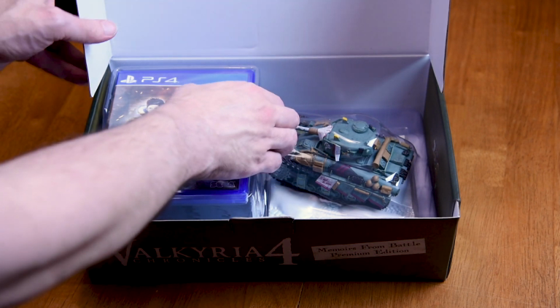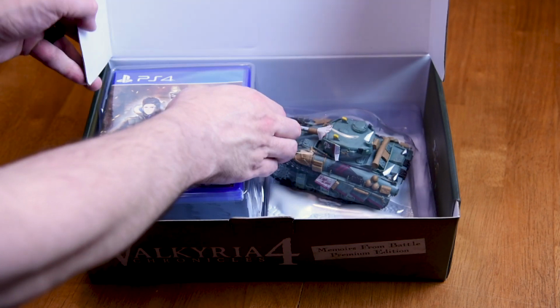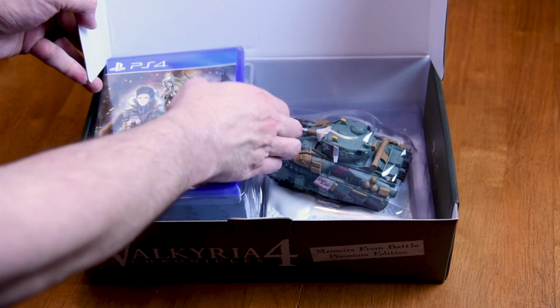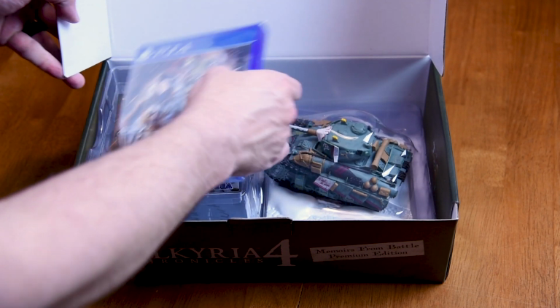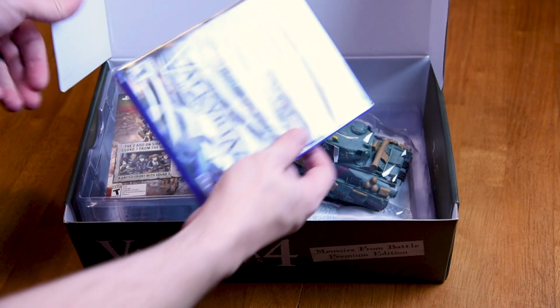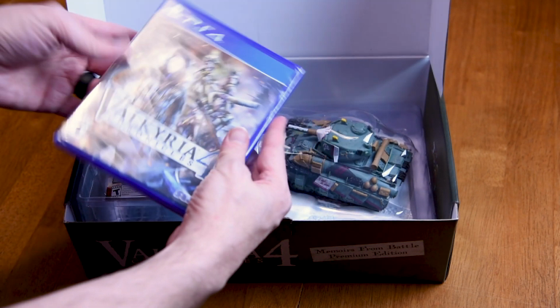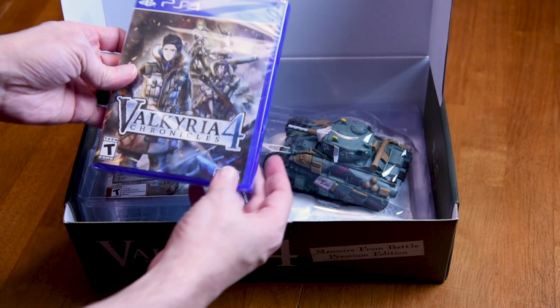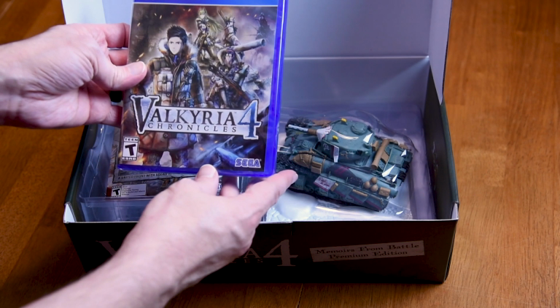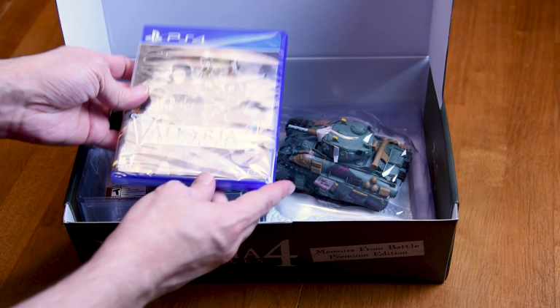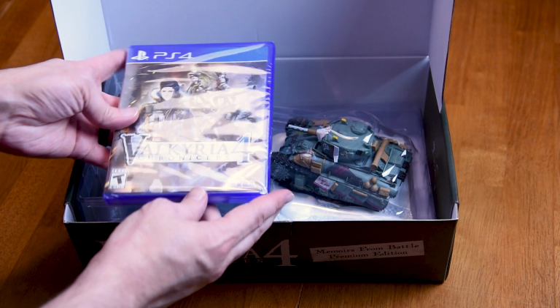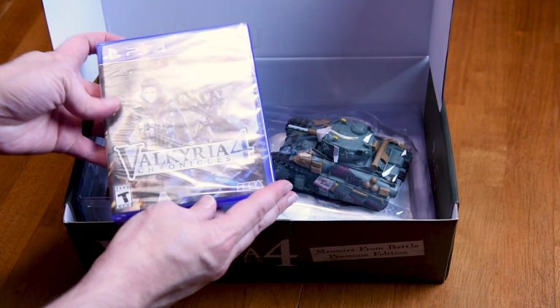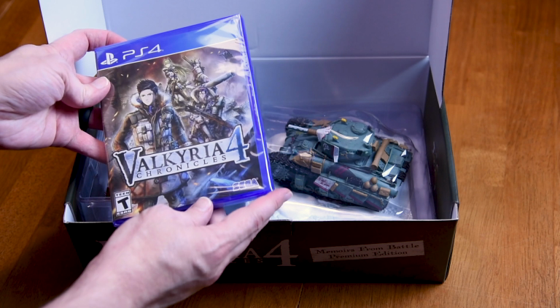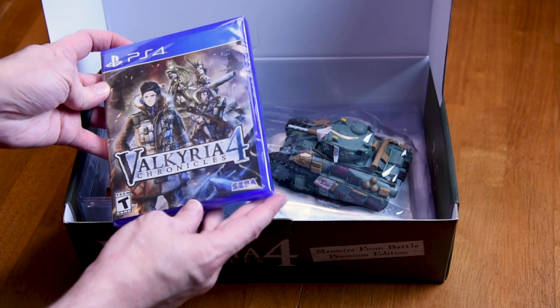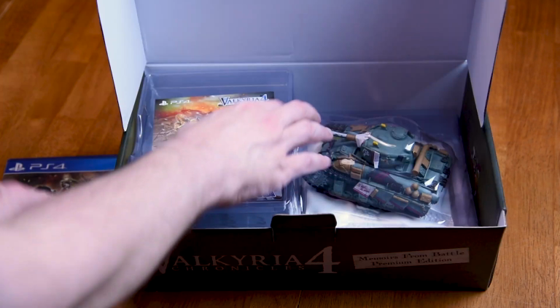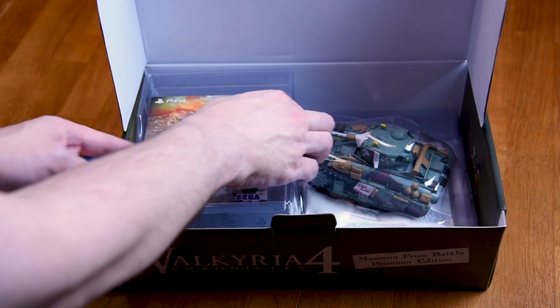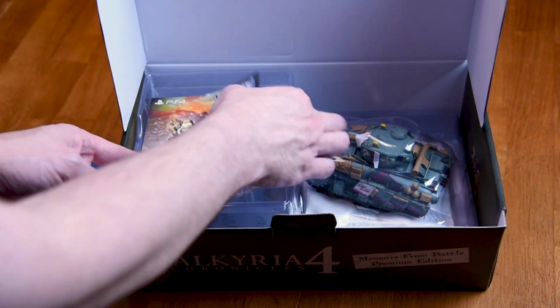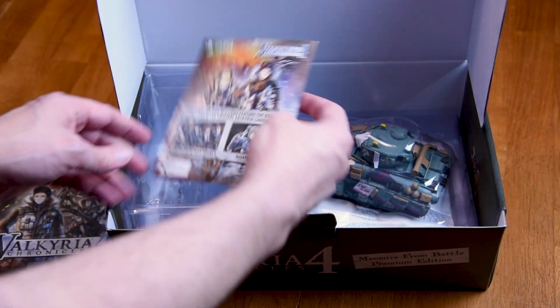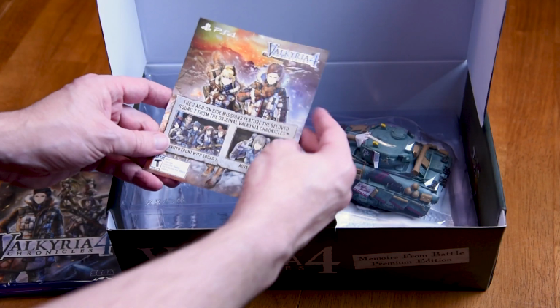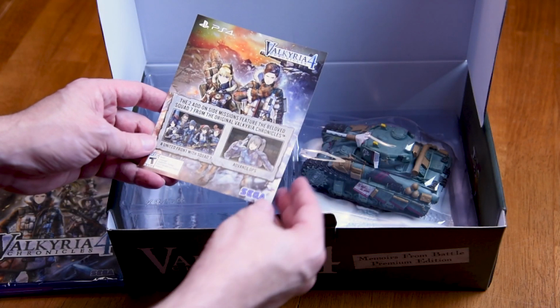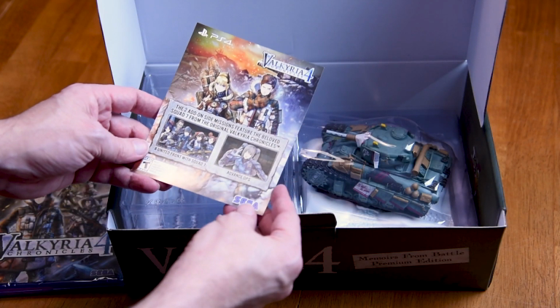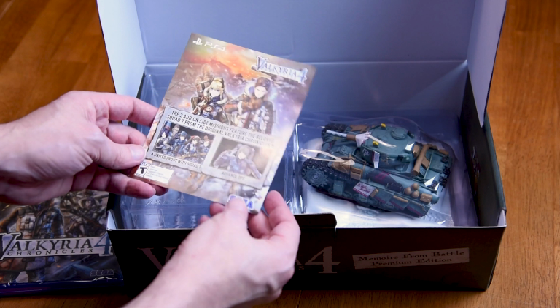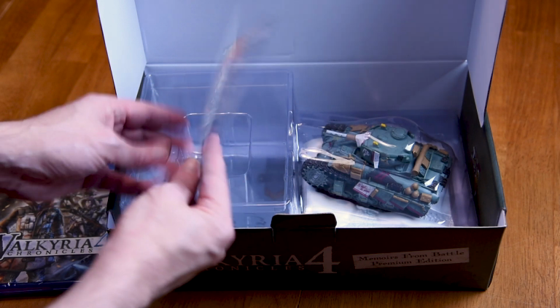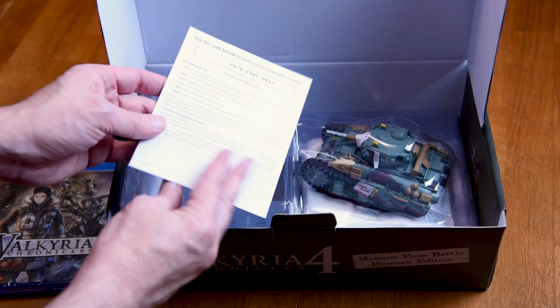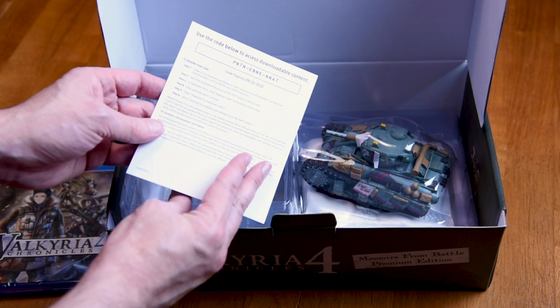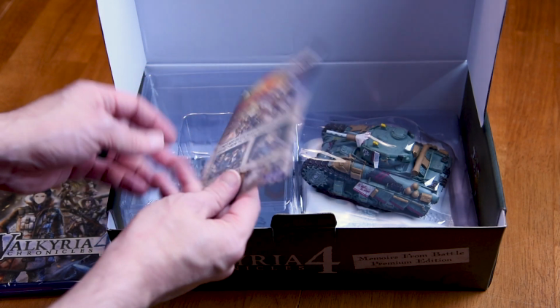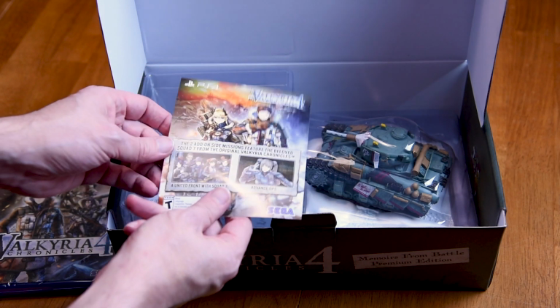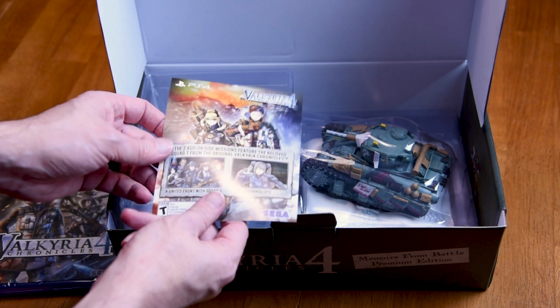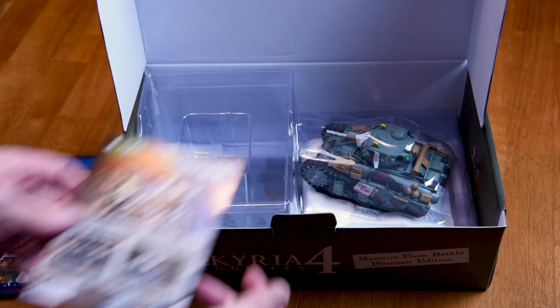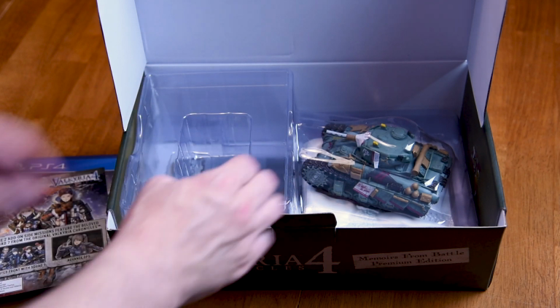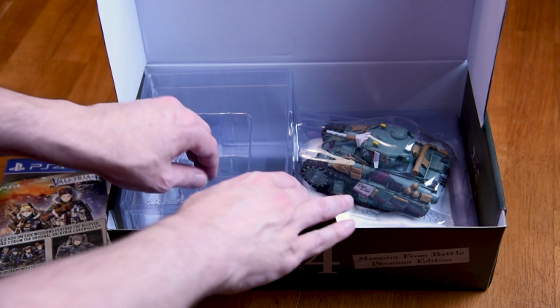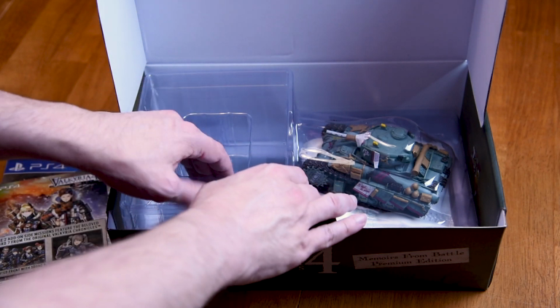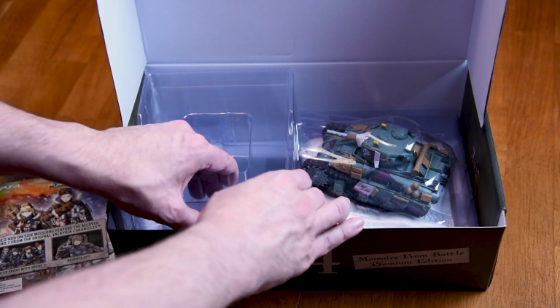Included in the box is the game itself, a promo code for some add-on side missions, and this model of Squad E's tank.